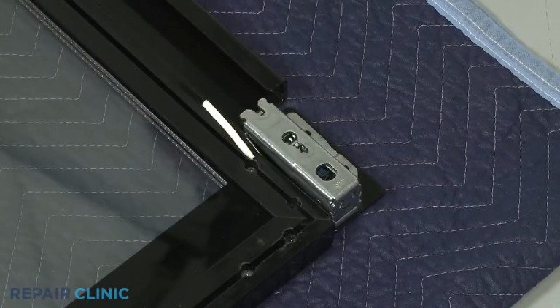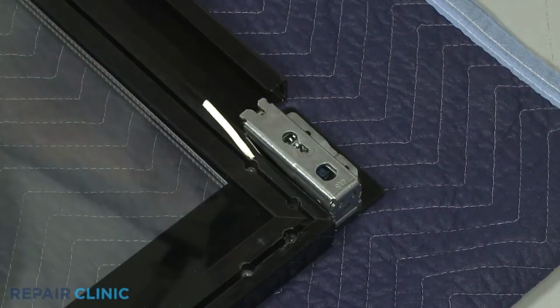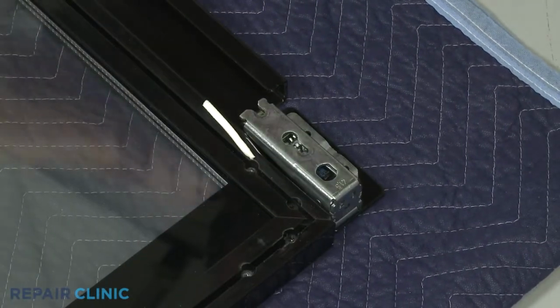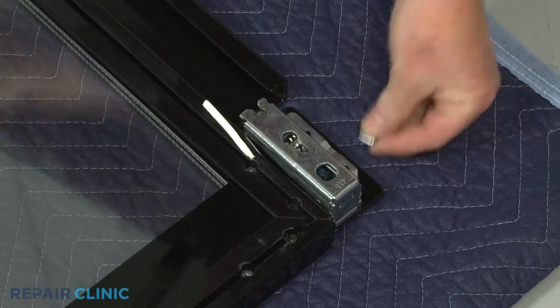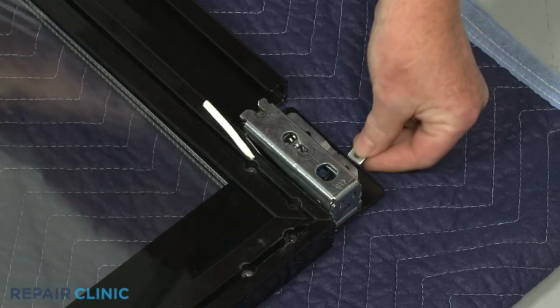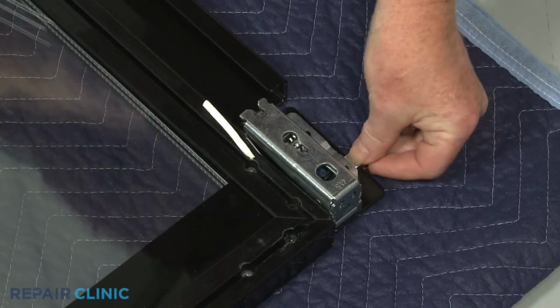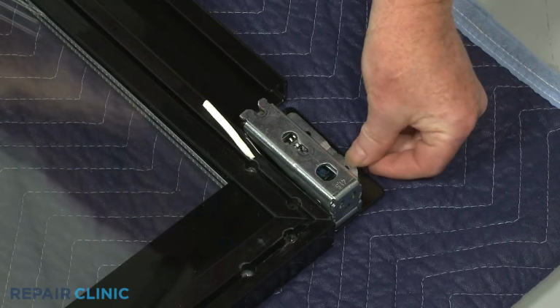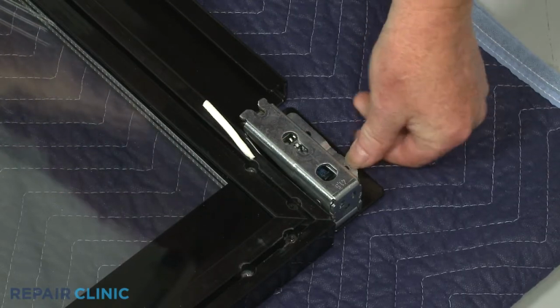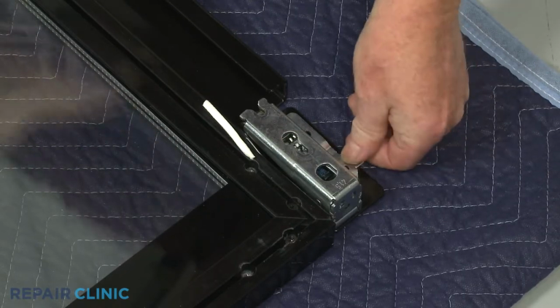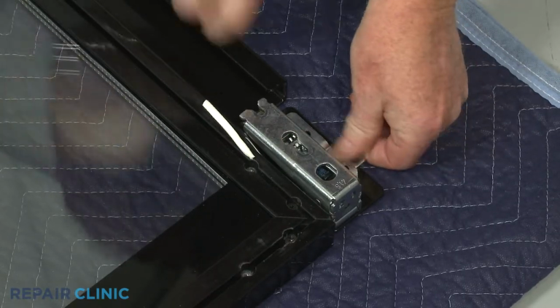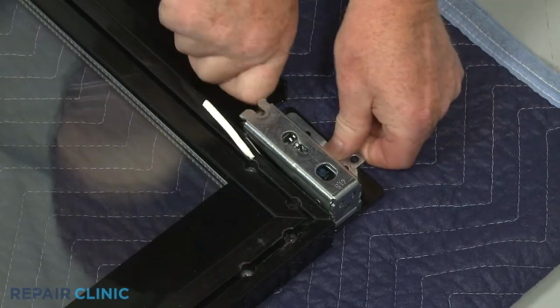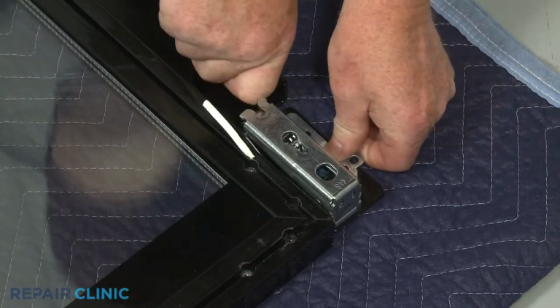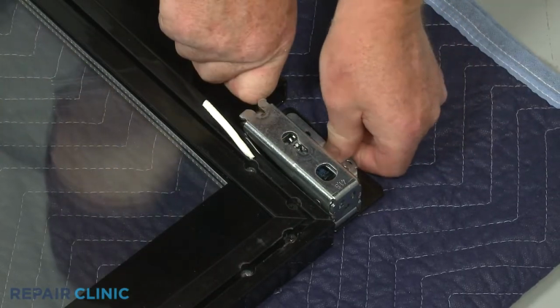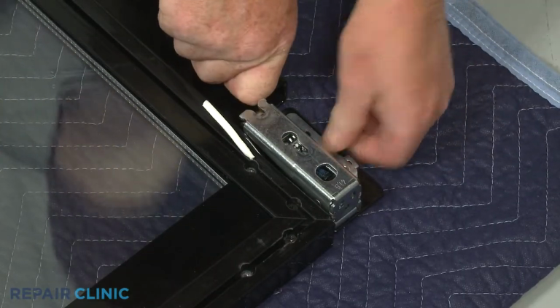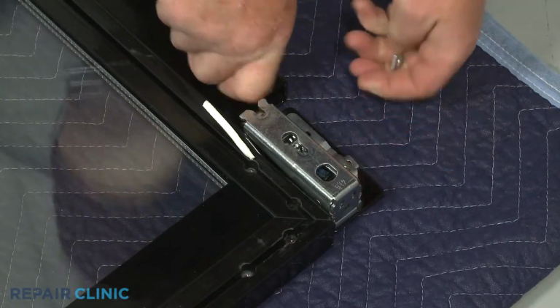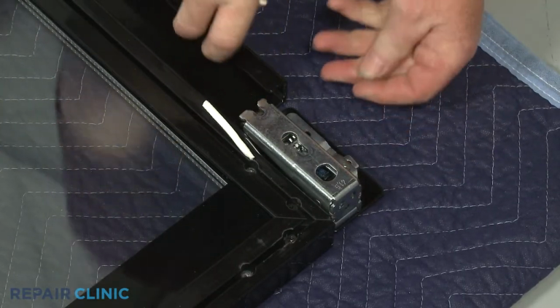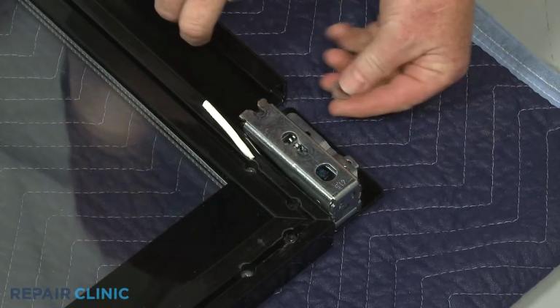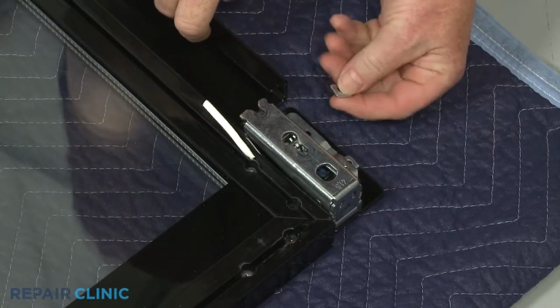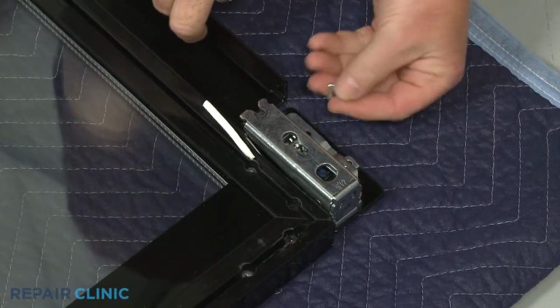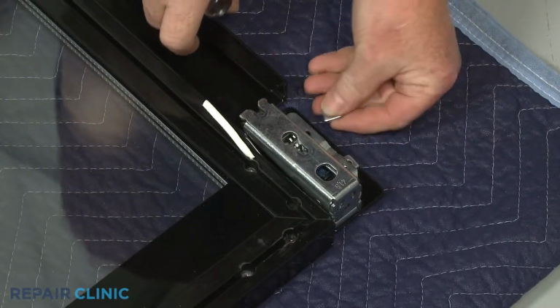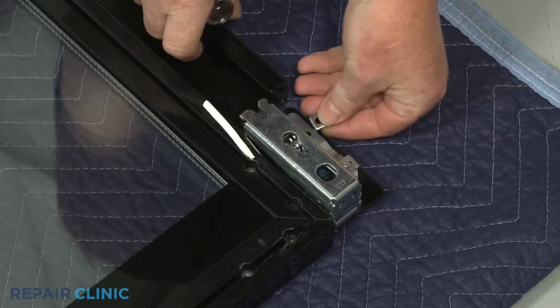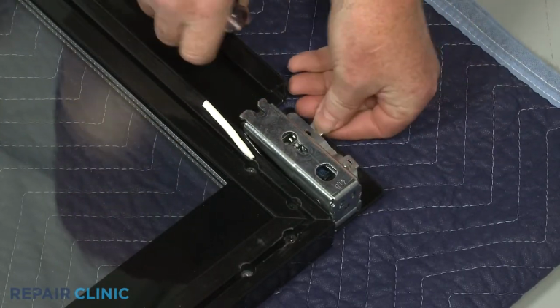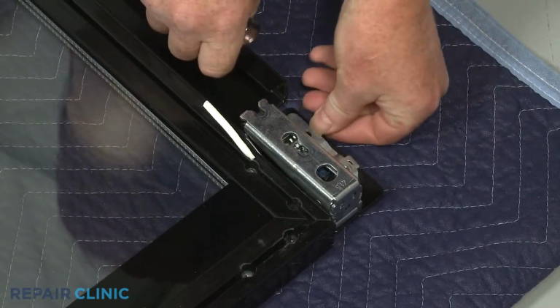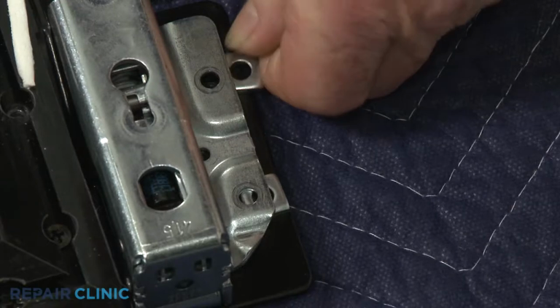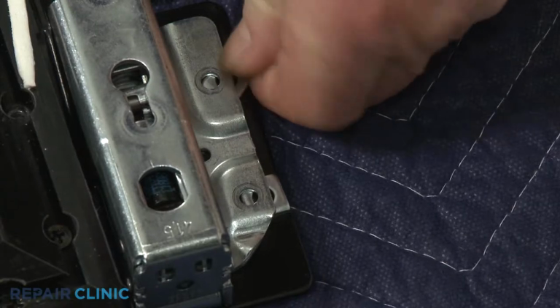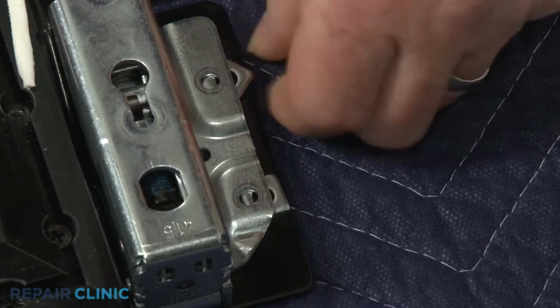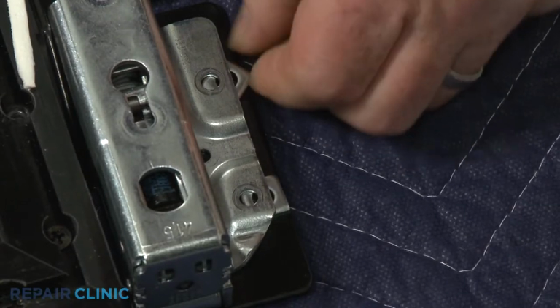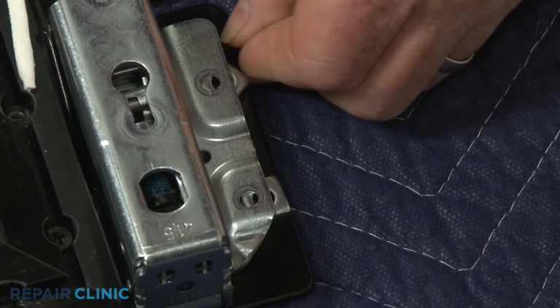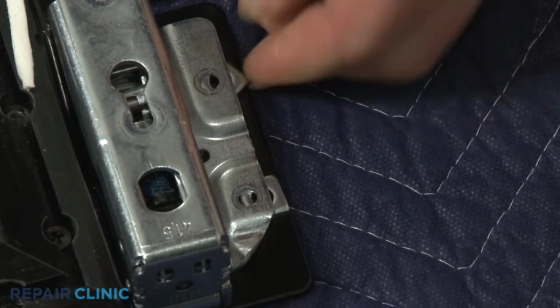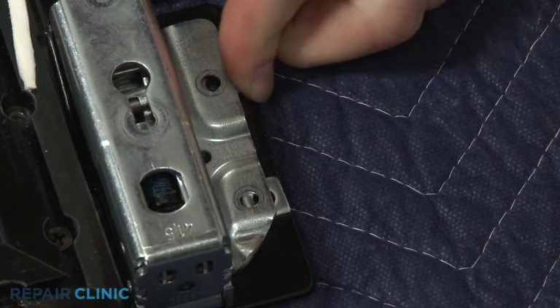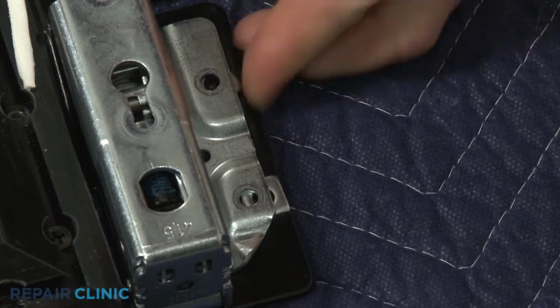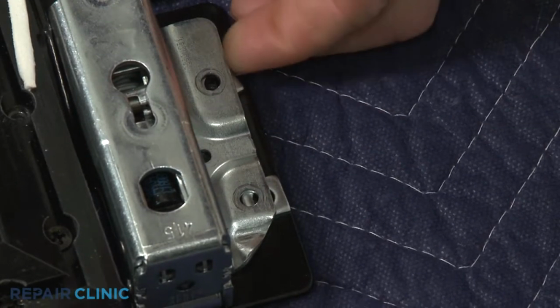Confirm the spacers are aligned with the inside hinge screw holes, then thread and tighten the two inside mounting screws to secure the hinge.